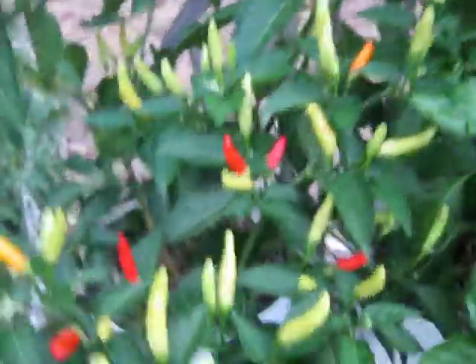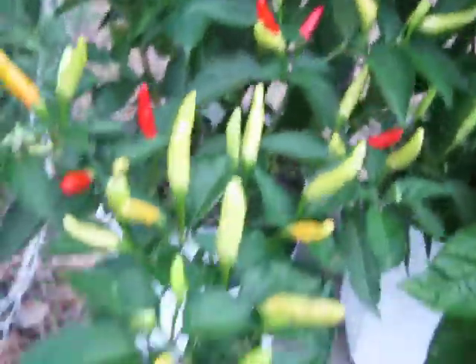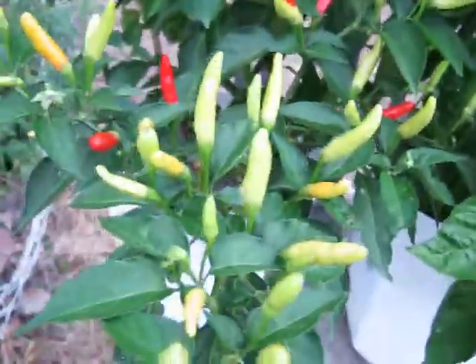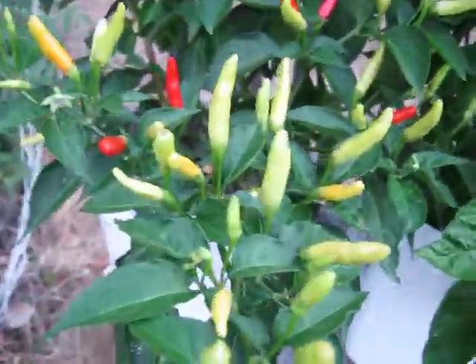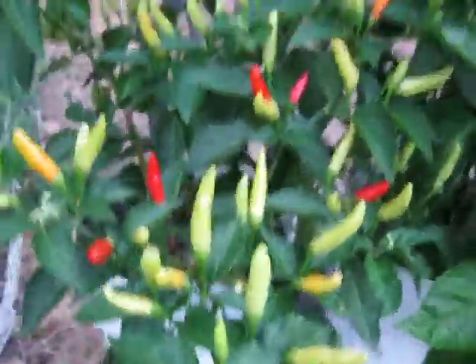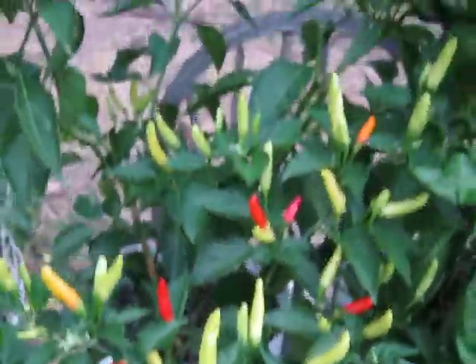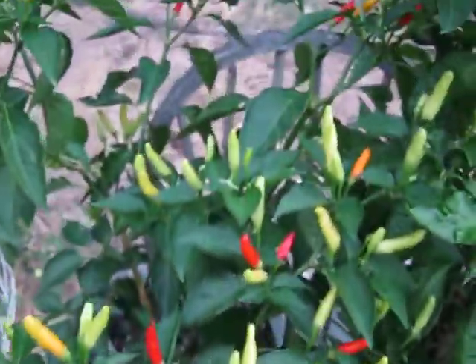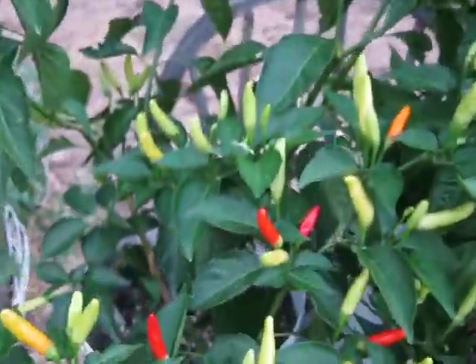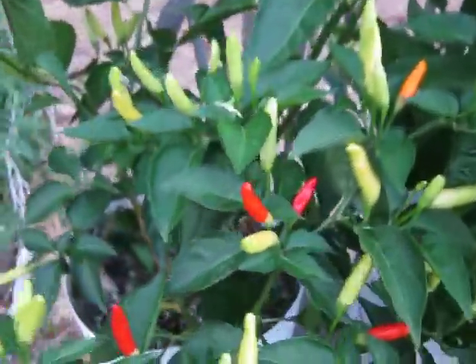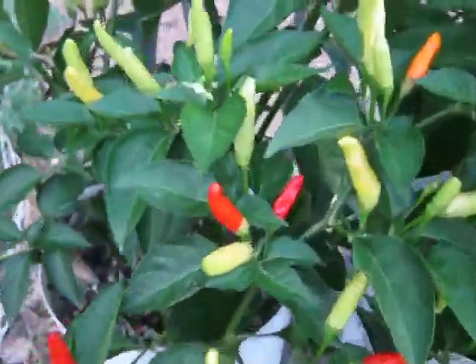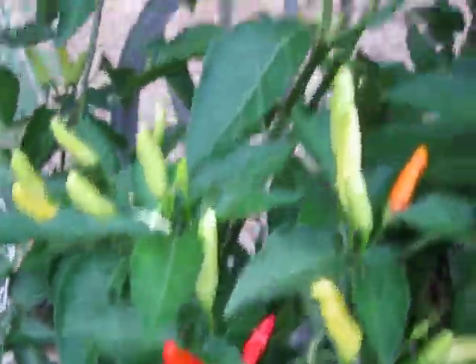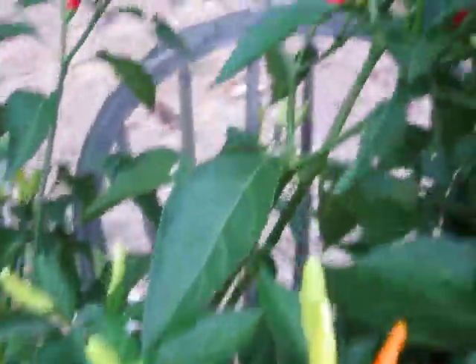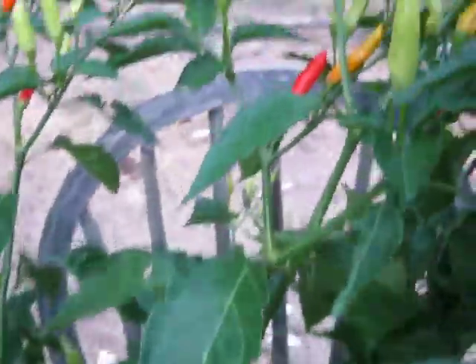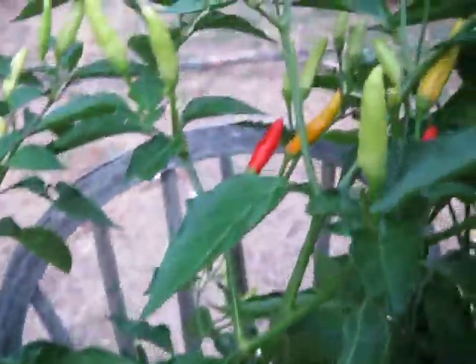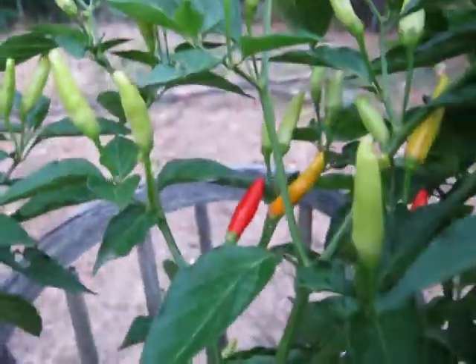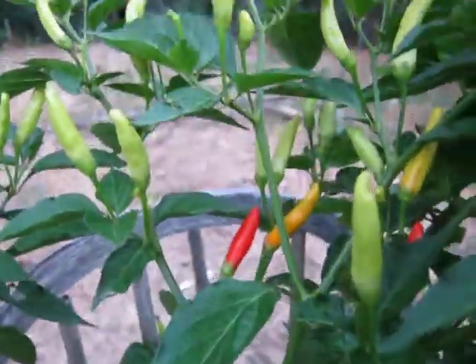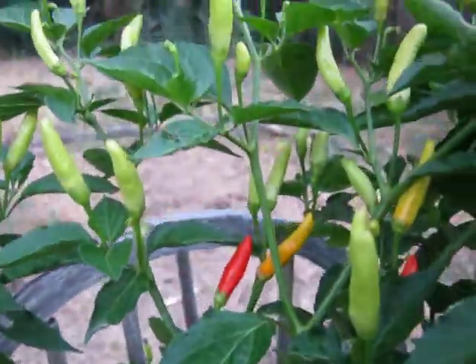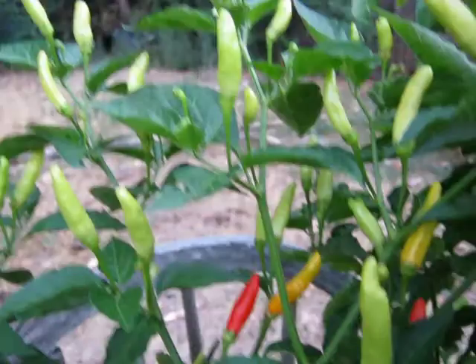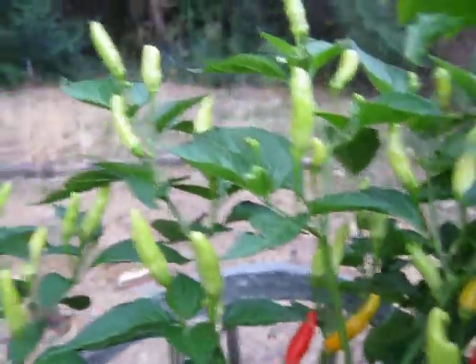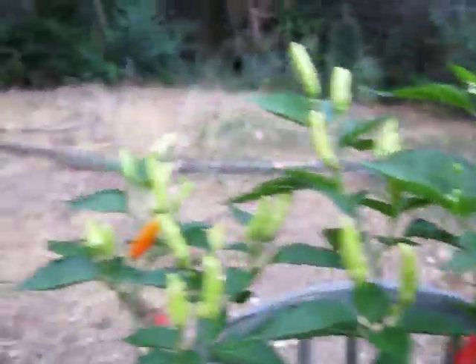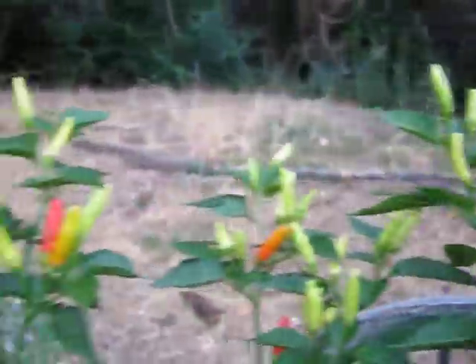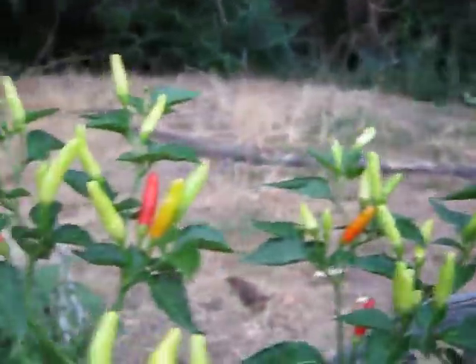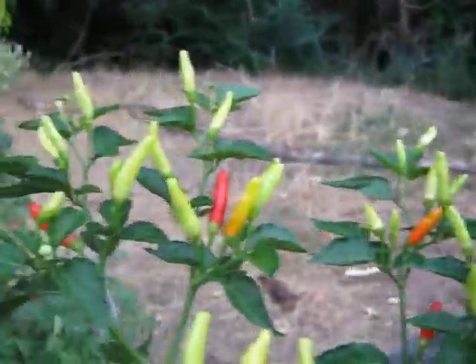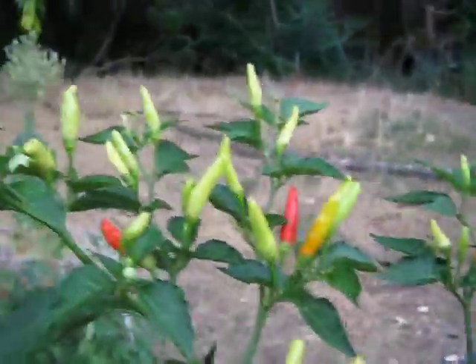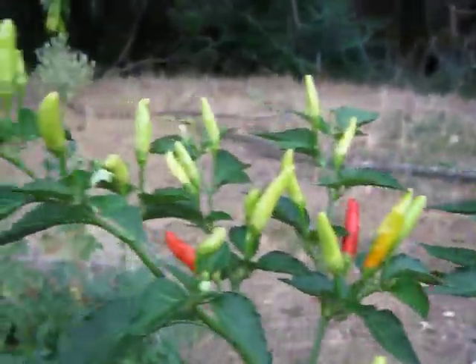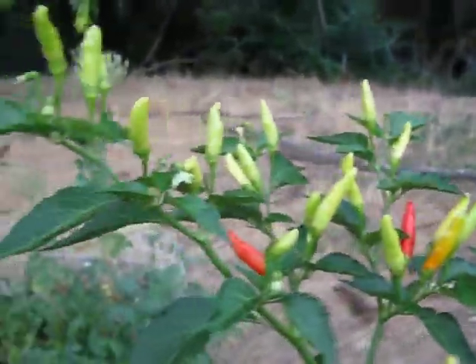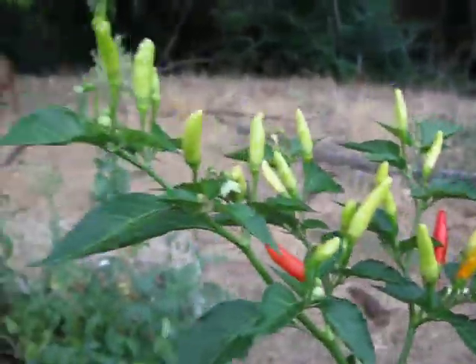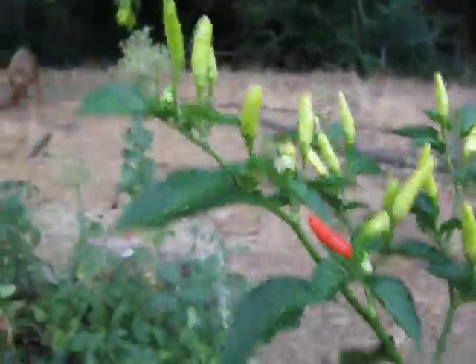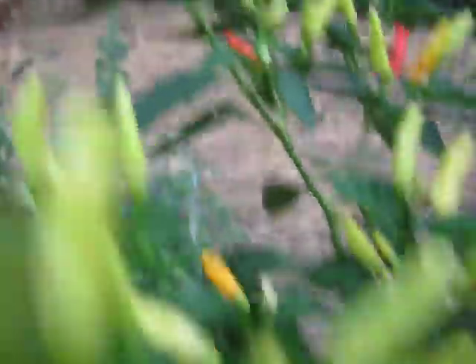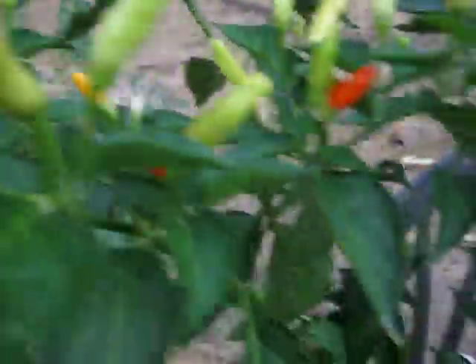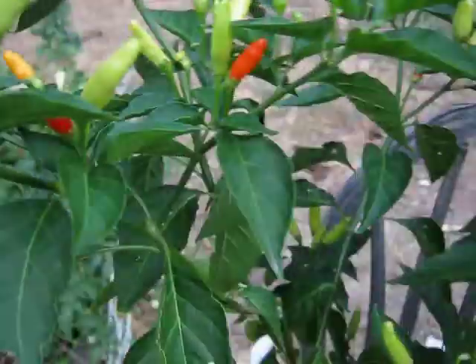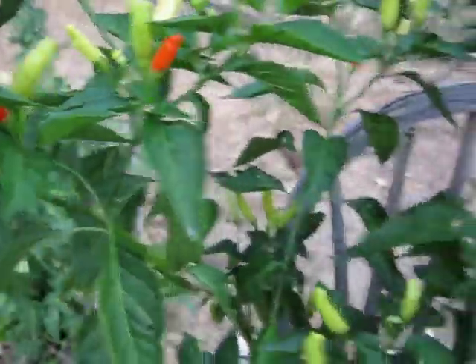This is my Tabasco plant. It is popping — tons of pods on this one.